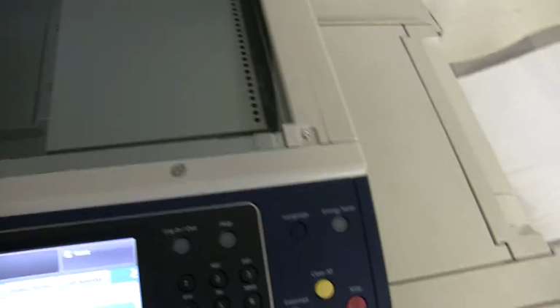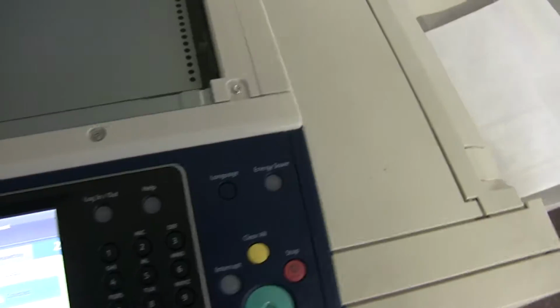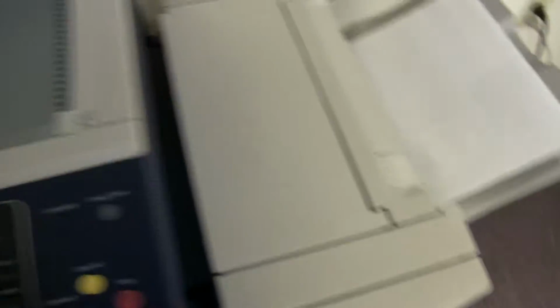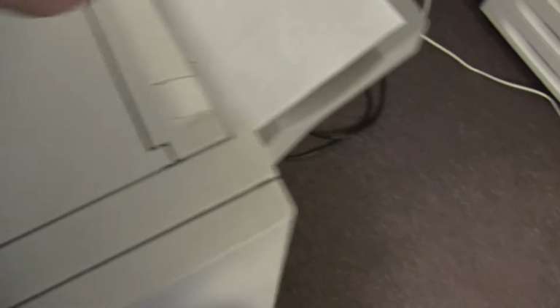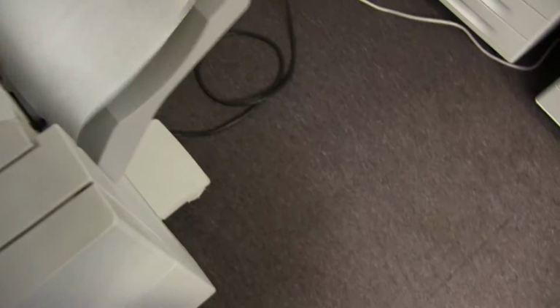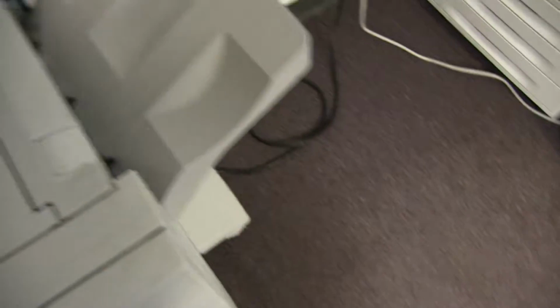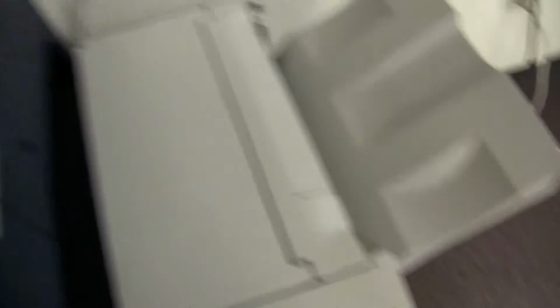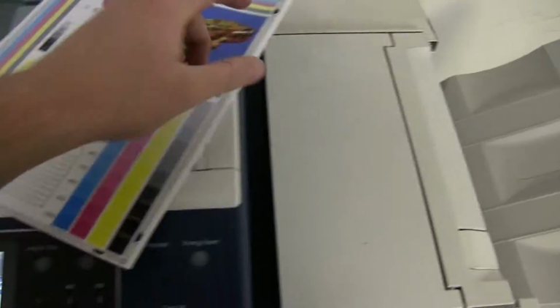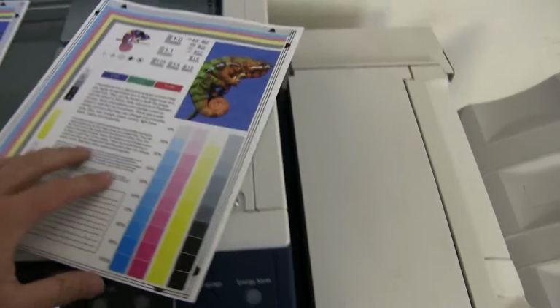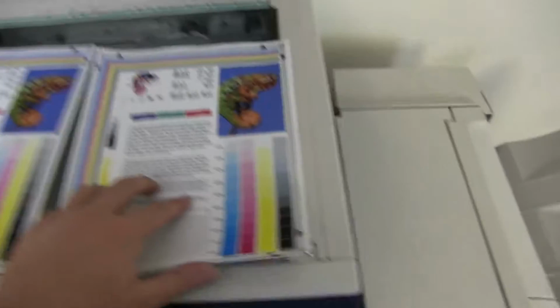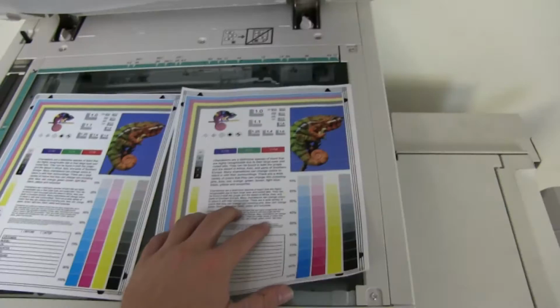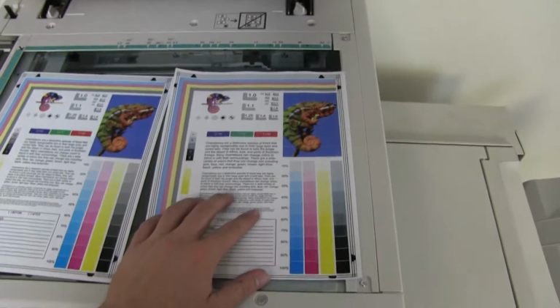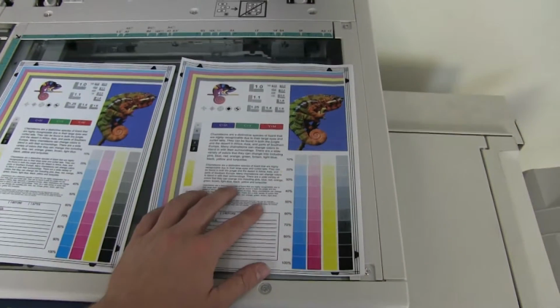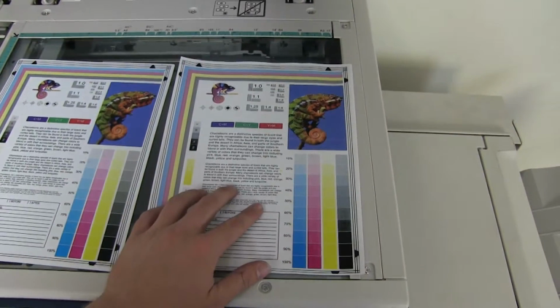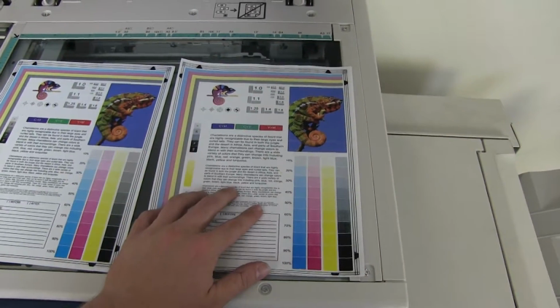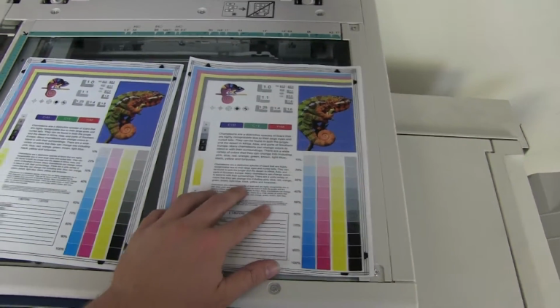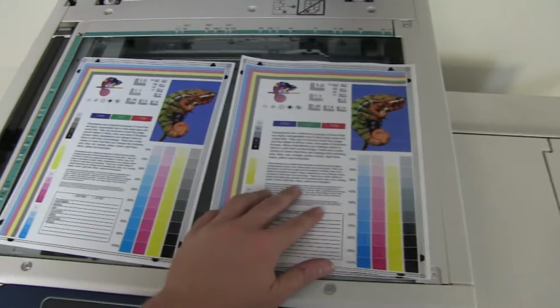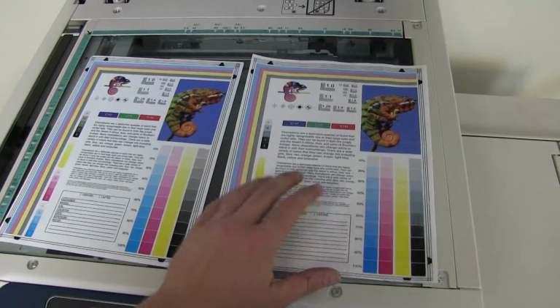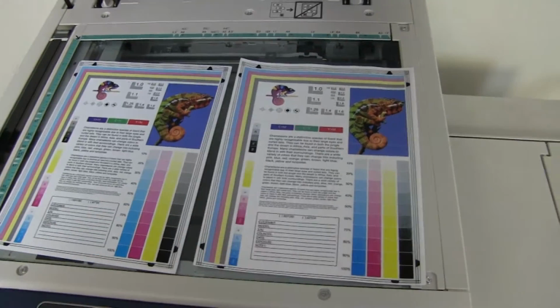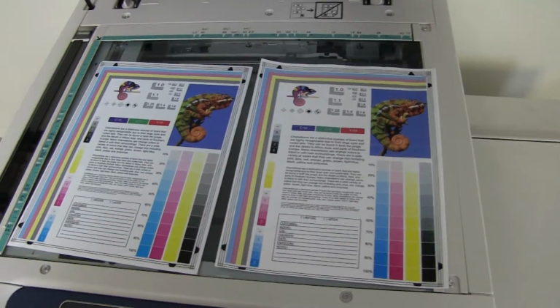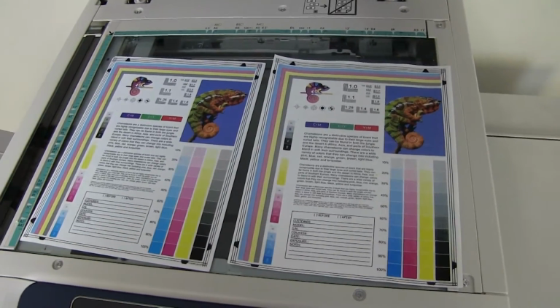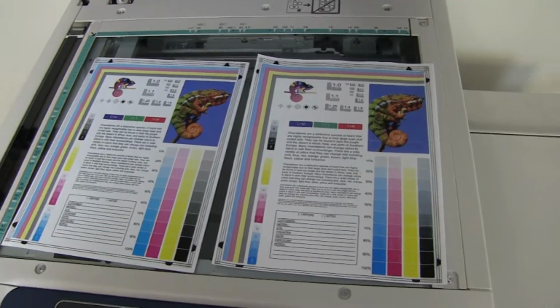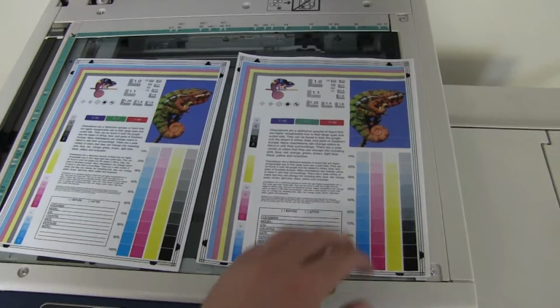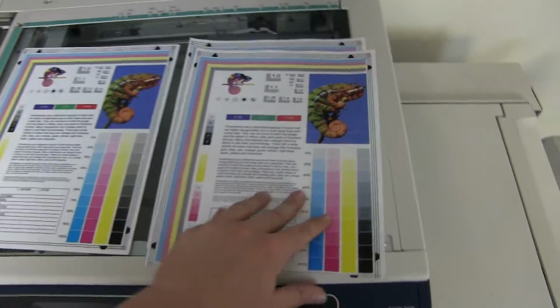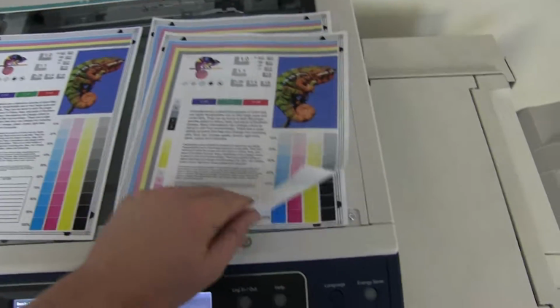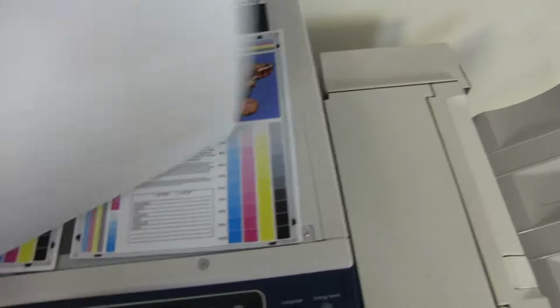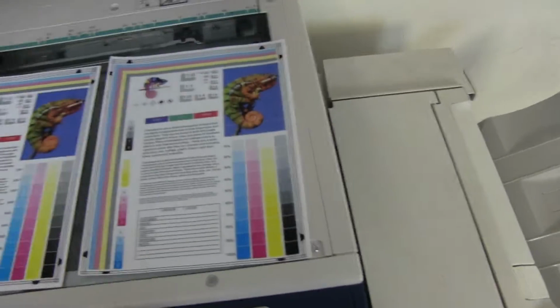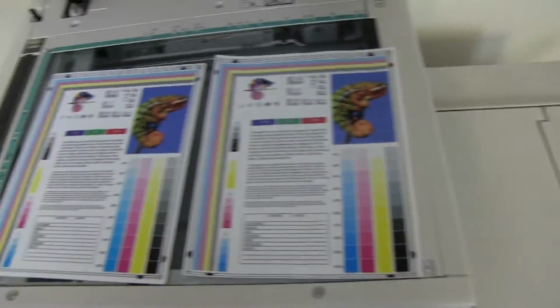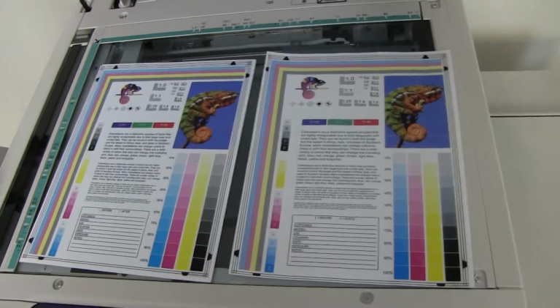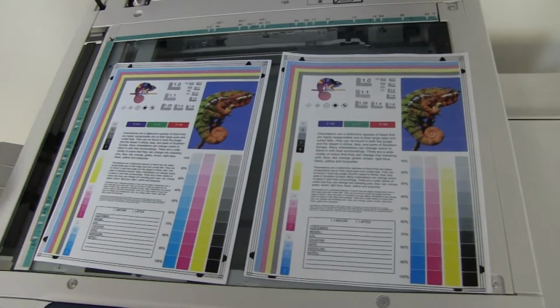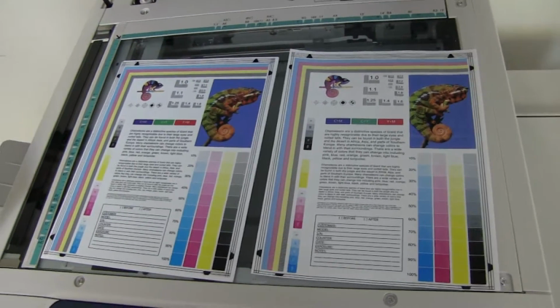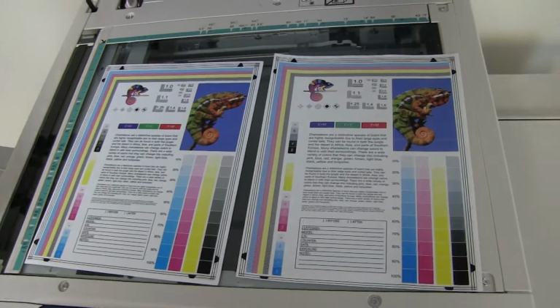And here we have our test copies. We'll go ahead and place them next to our test chart. And as you can see, a good color image on this machine.